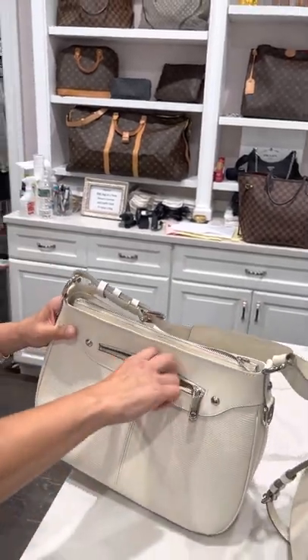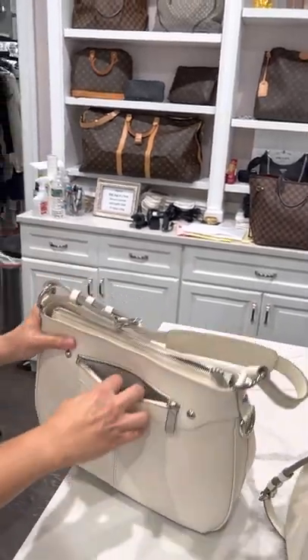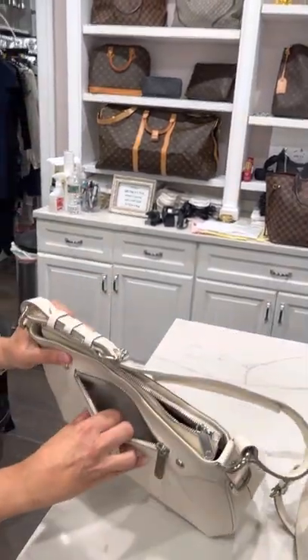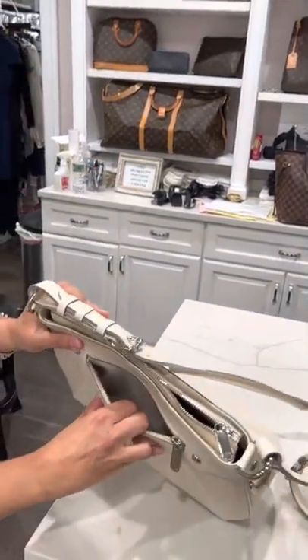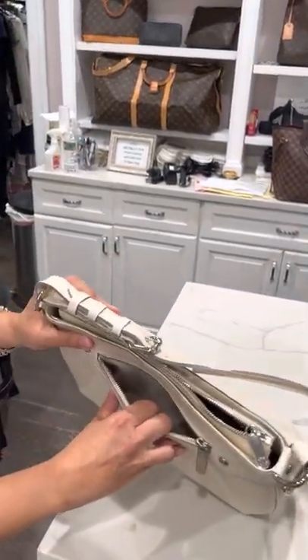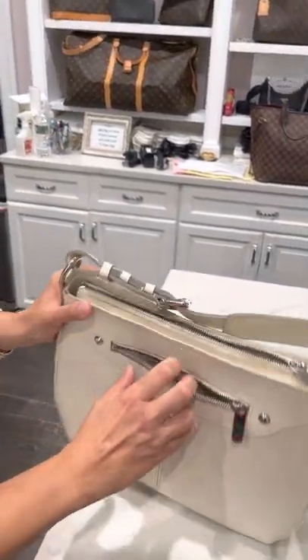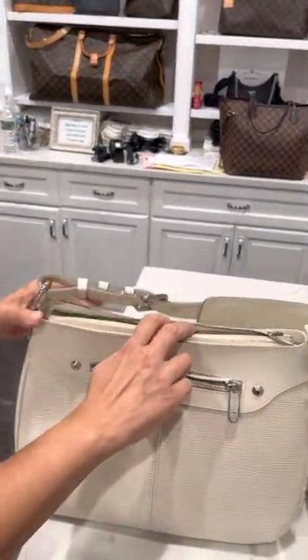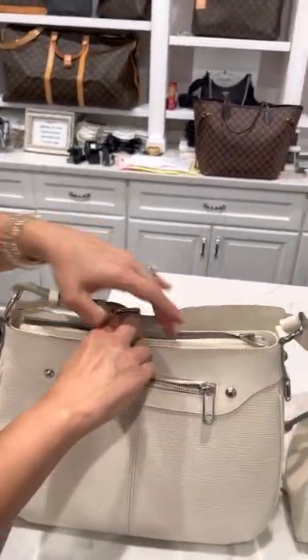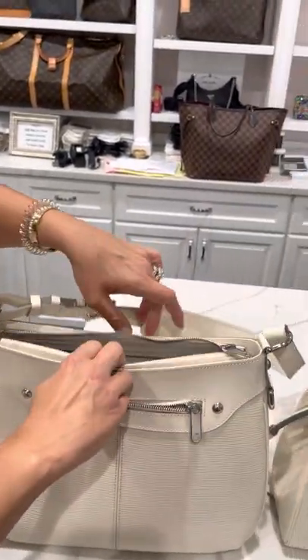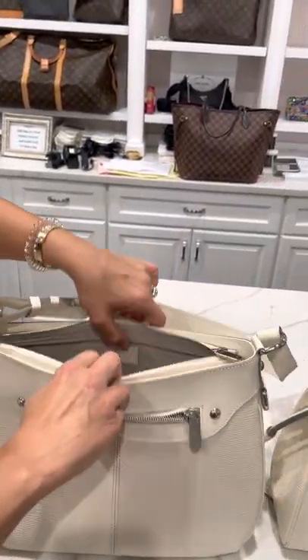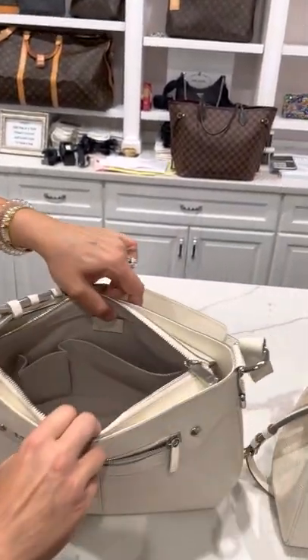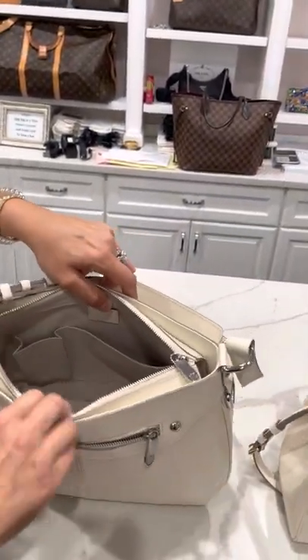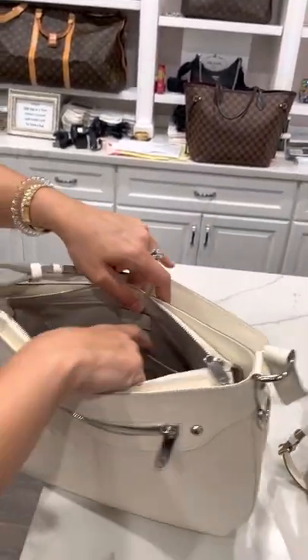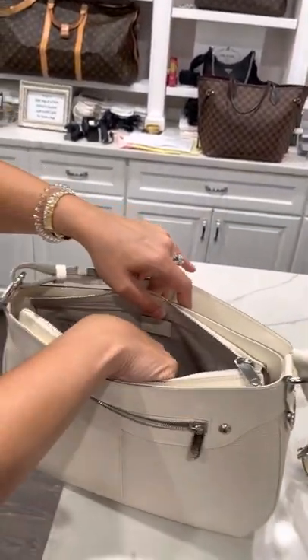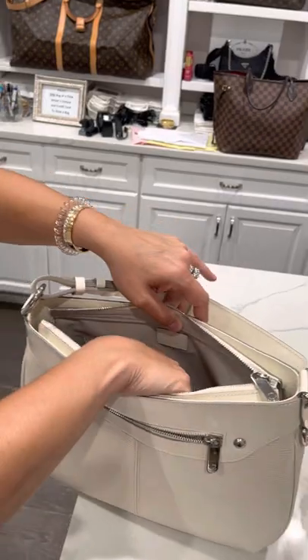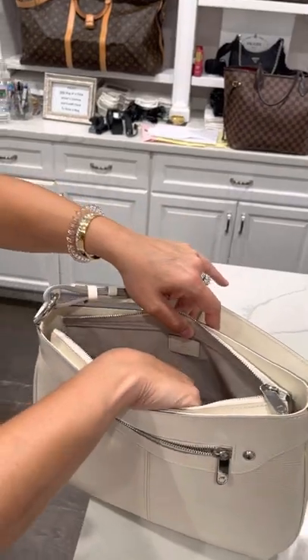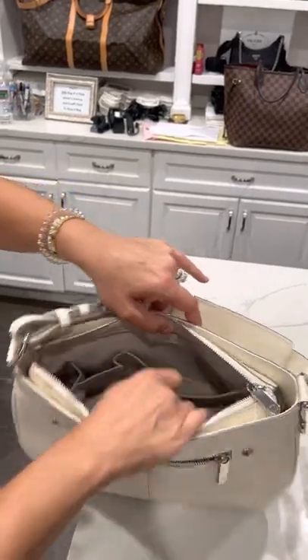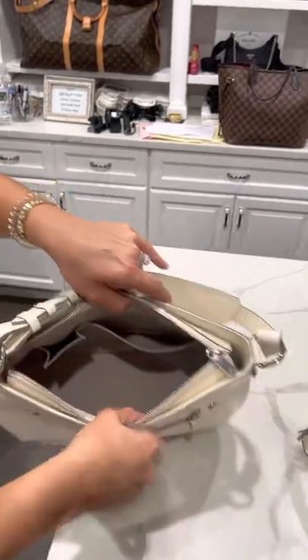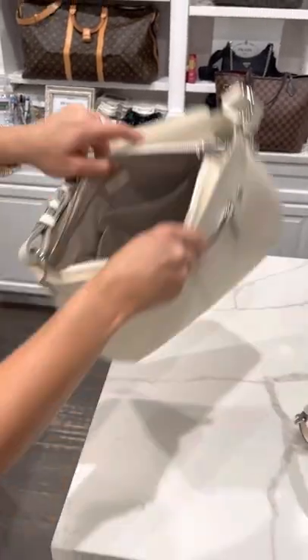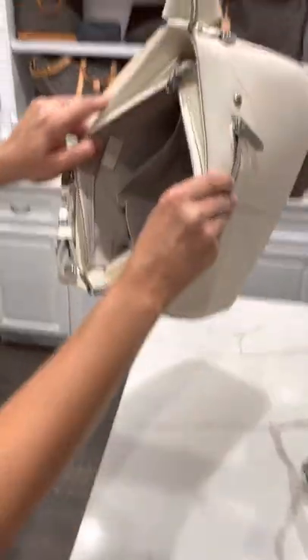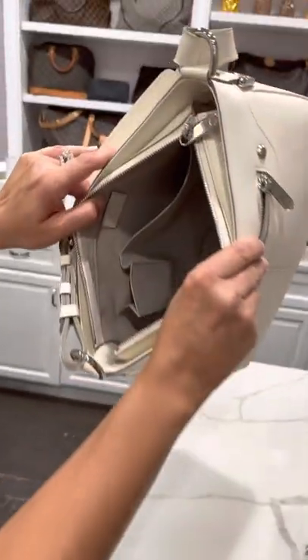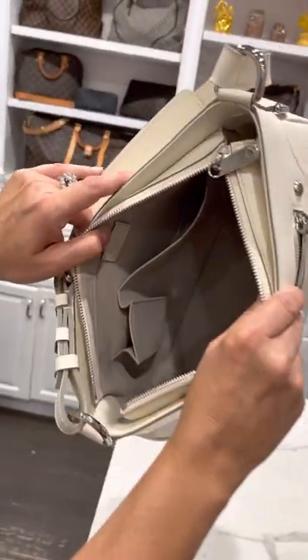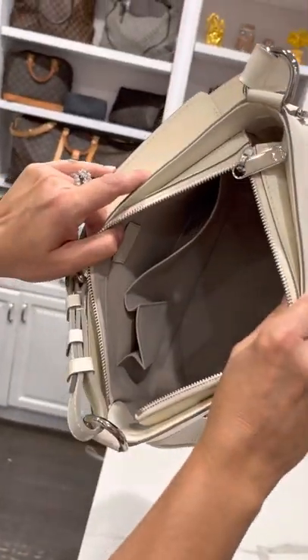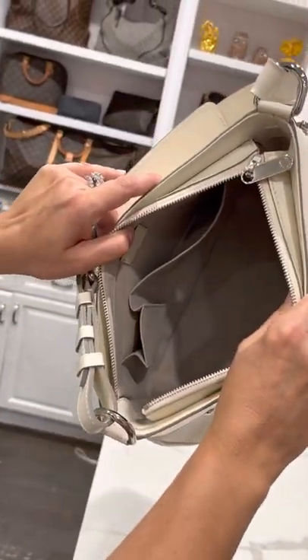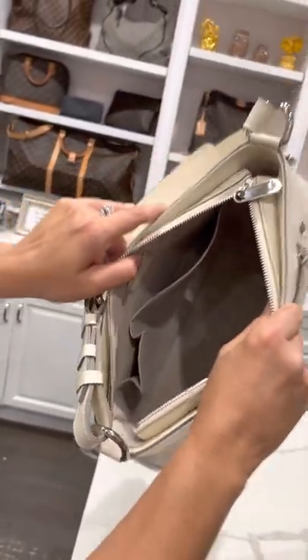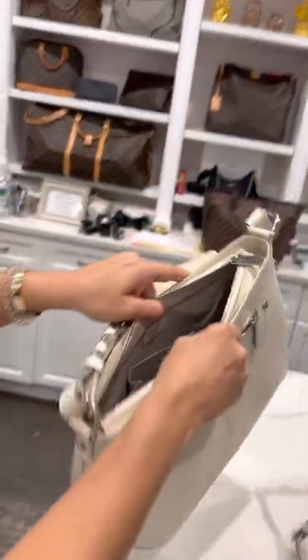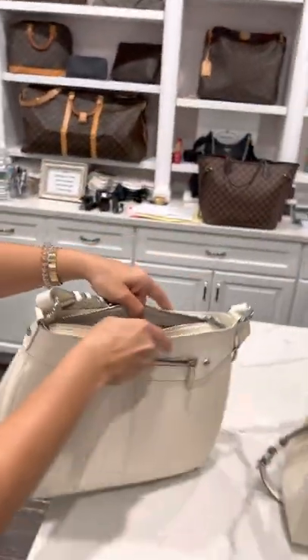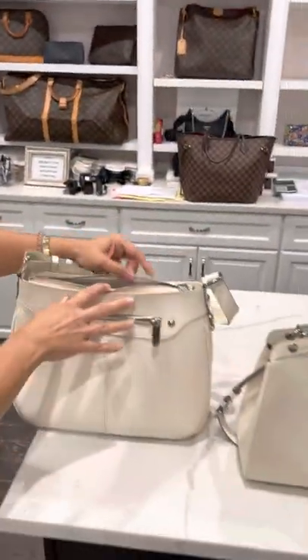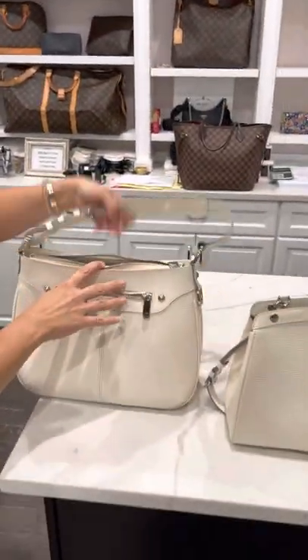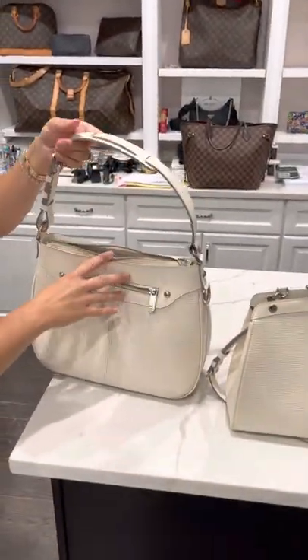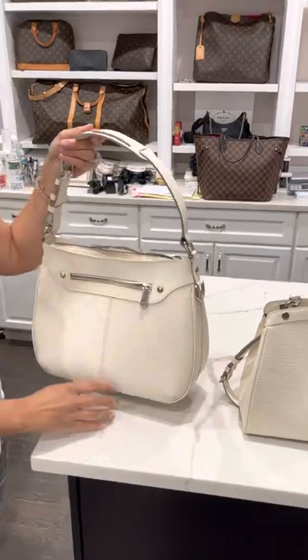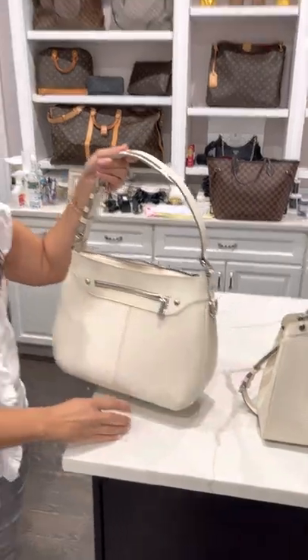She has this exterior pocket, she has a zipper closure, and then she has these two interior pockets. Super clean on her inside, as you can see. The bag is great, and she's a shoulder bag.